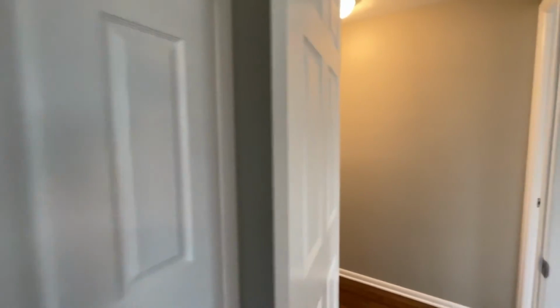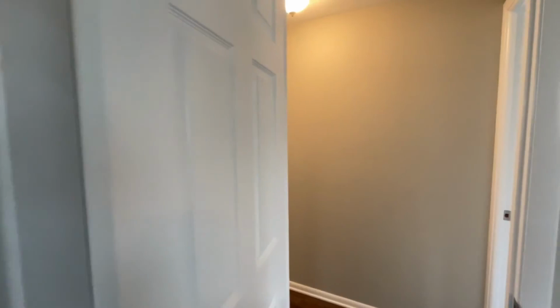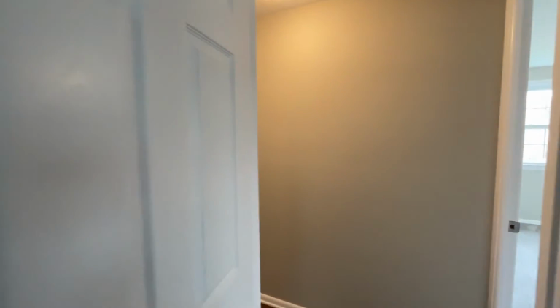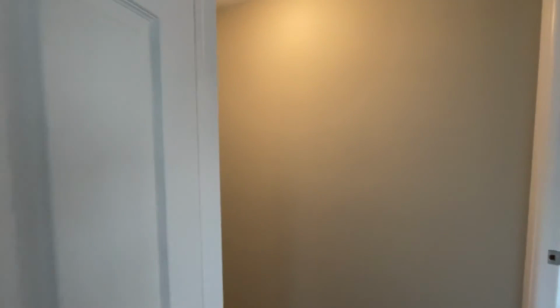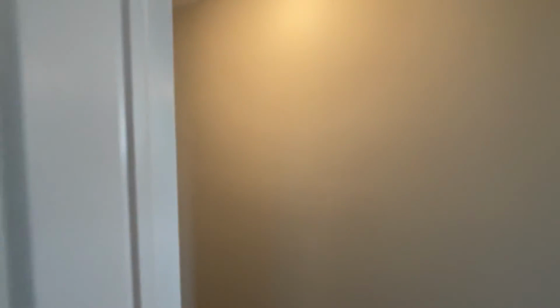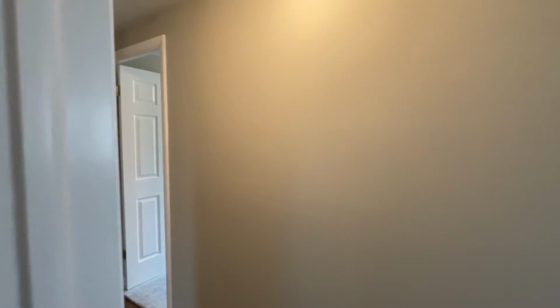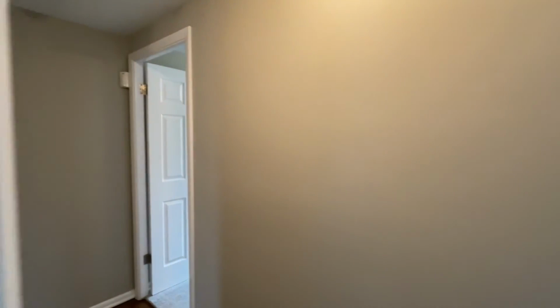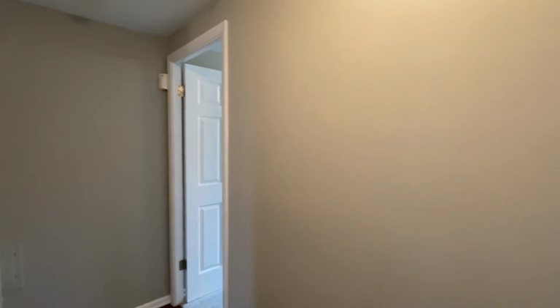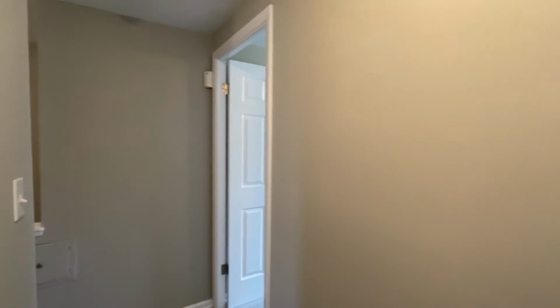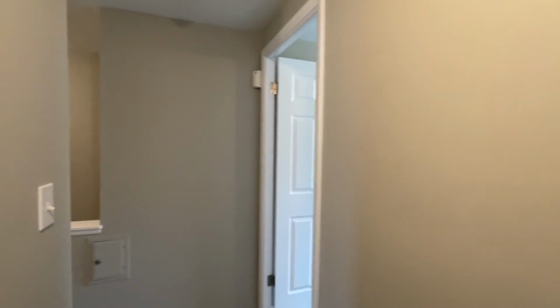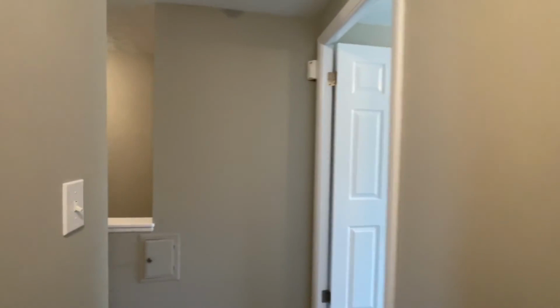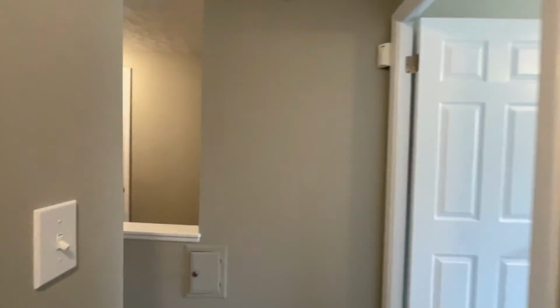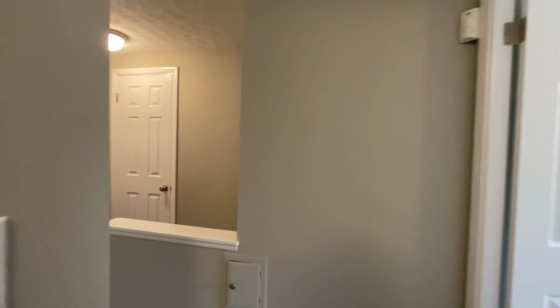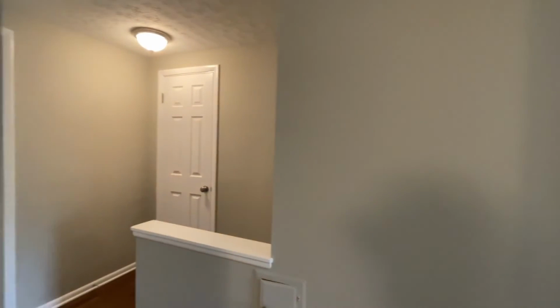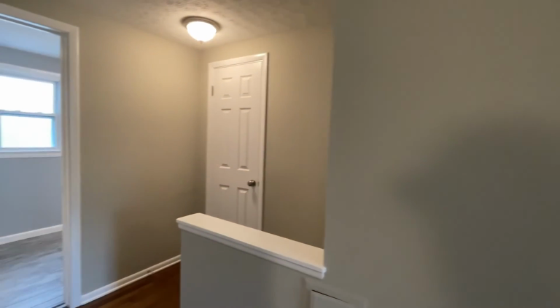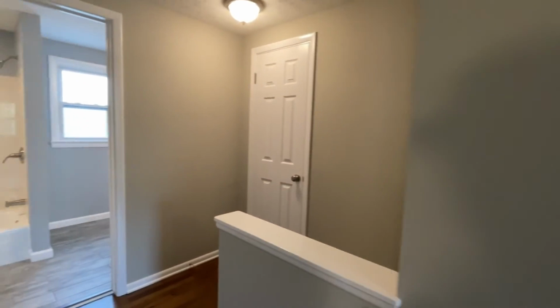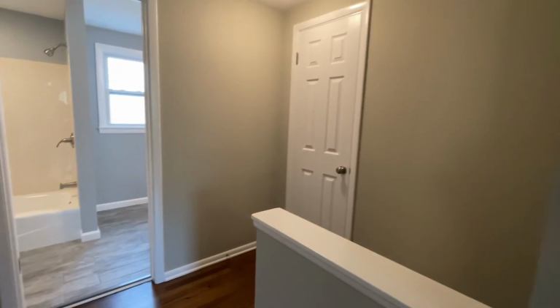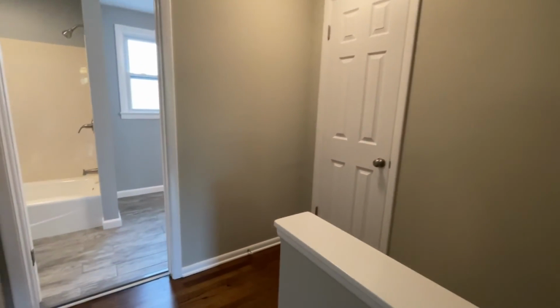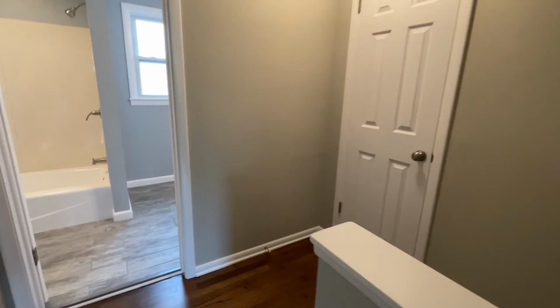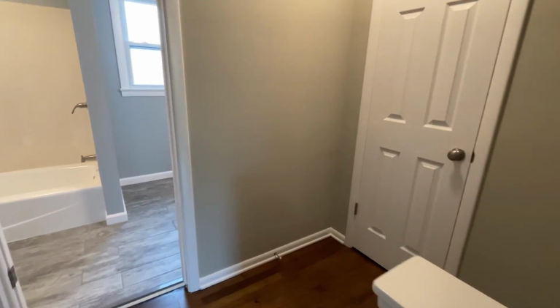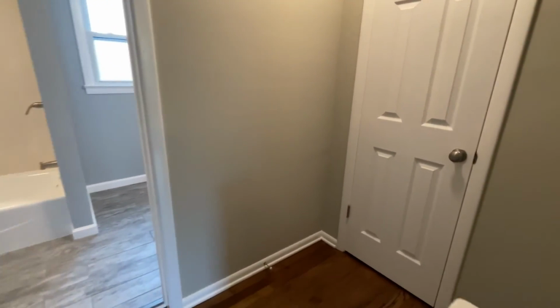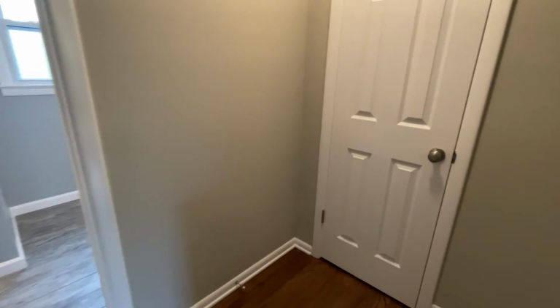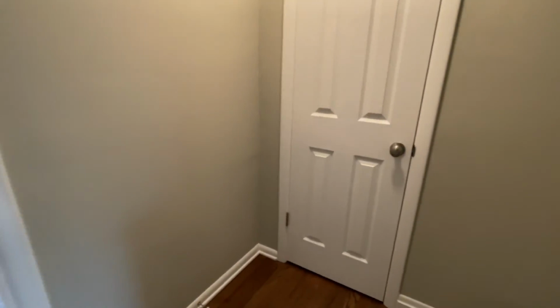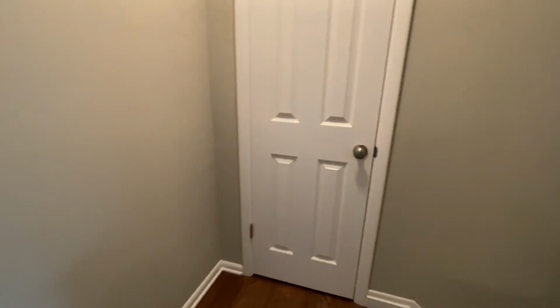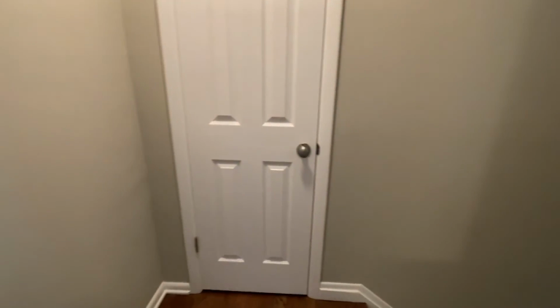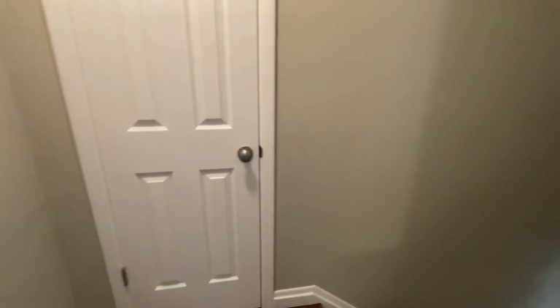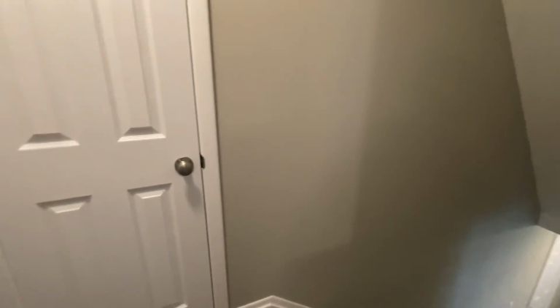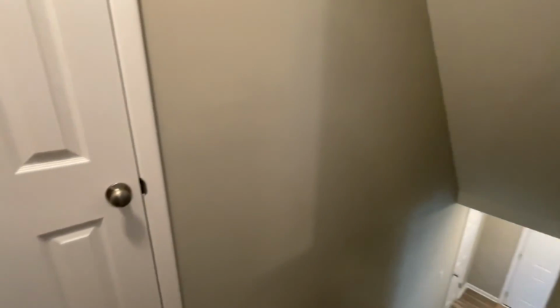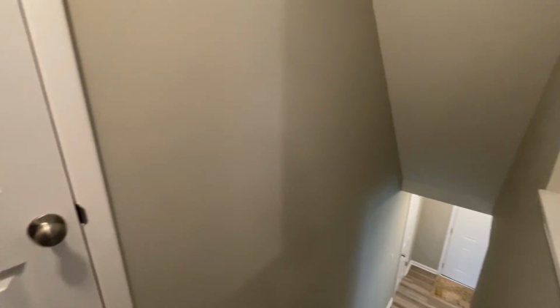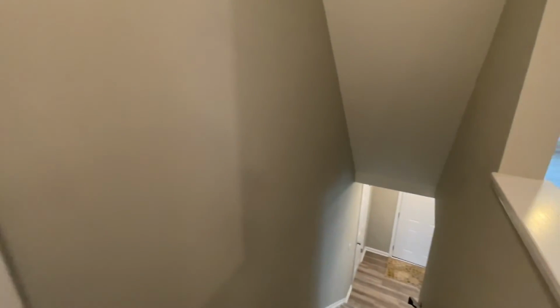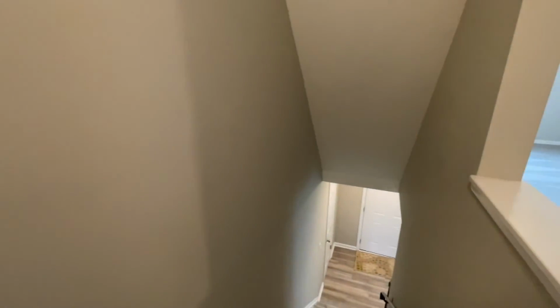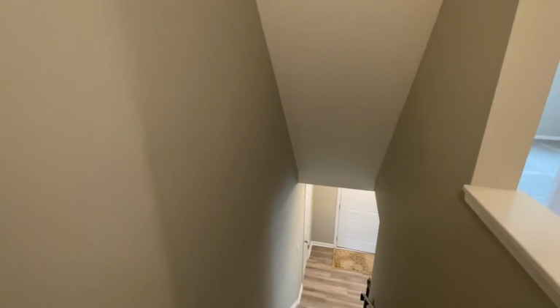We're going to work our way back out through the hallway to give you an idea of what it looks like in reverse, then head back downstairs and finish up the walkthrough with one more look at the kitchen, living room, and dining room.